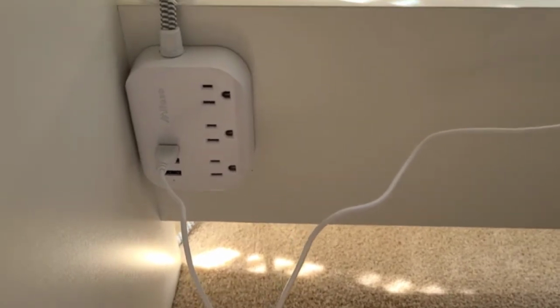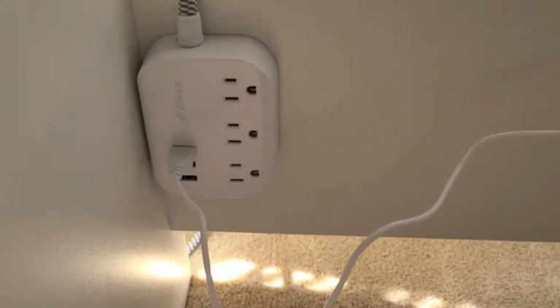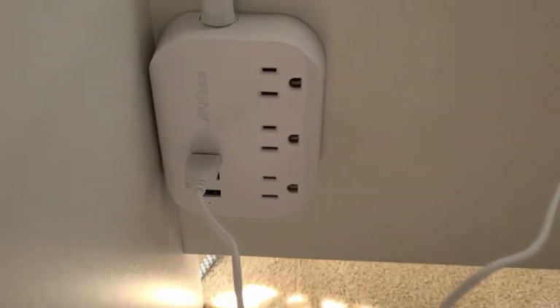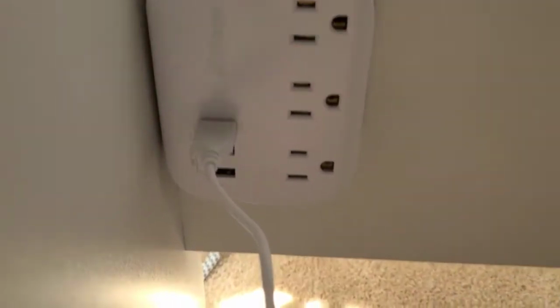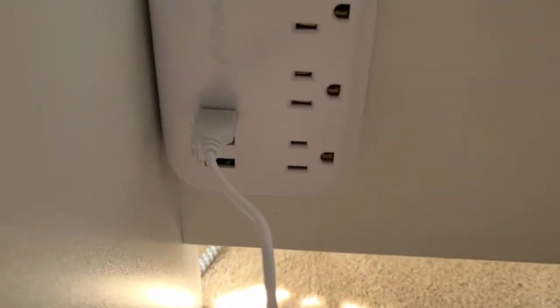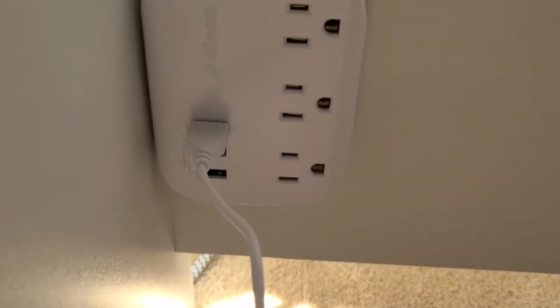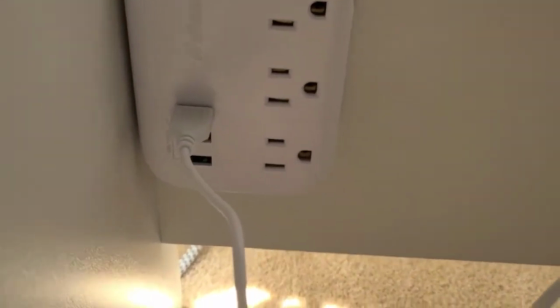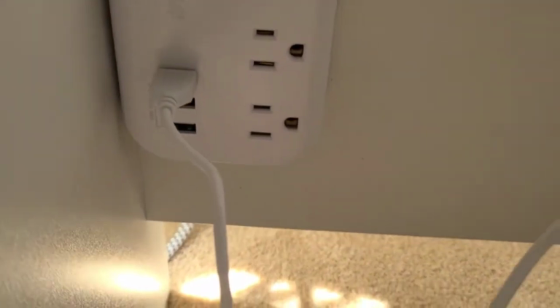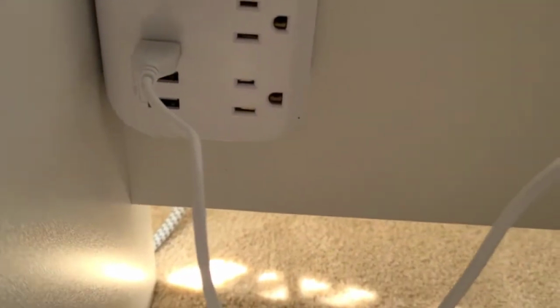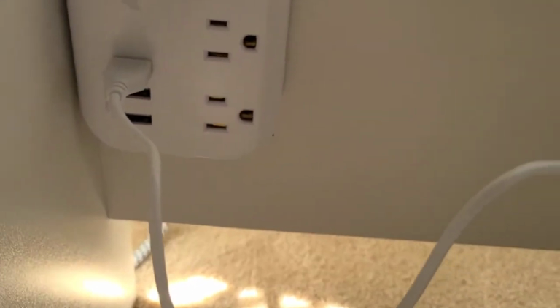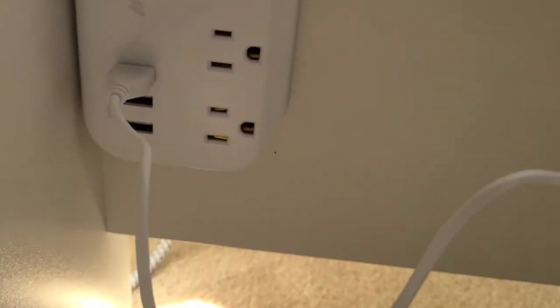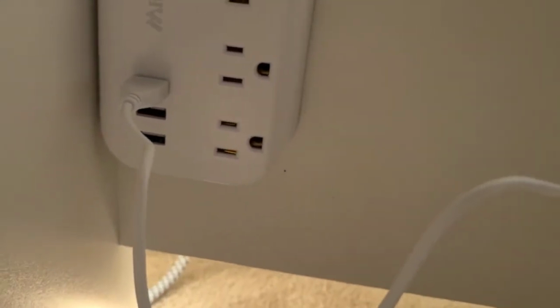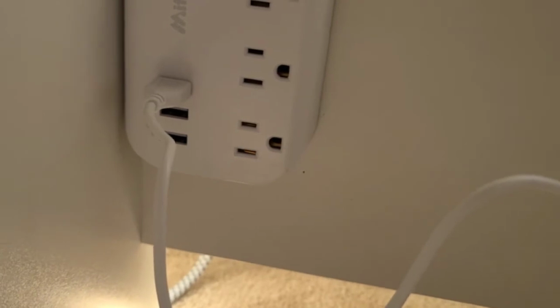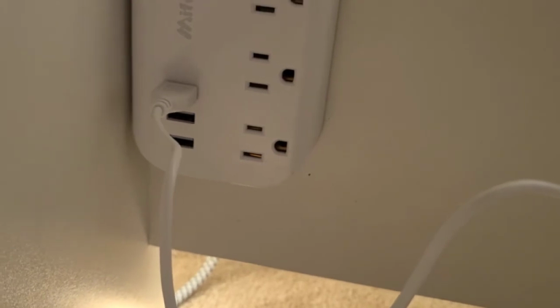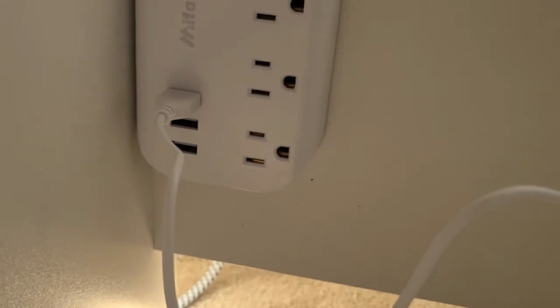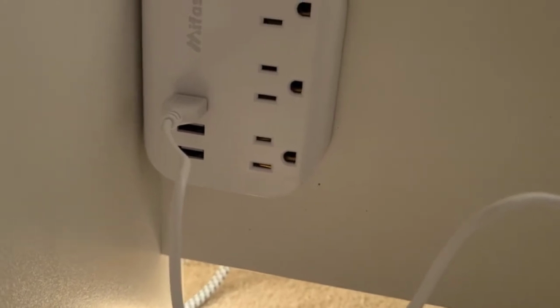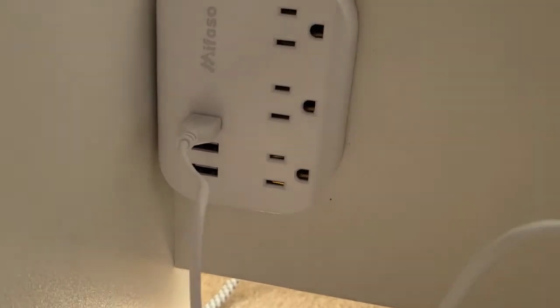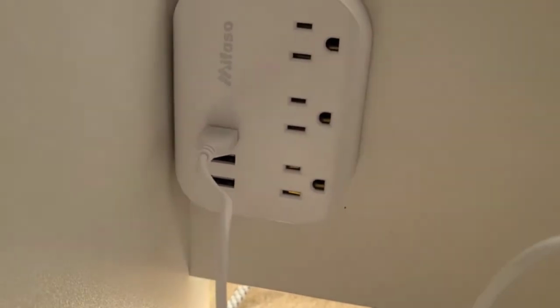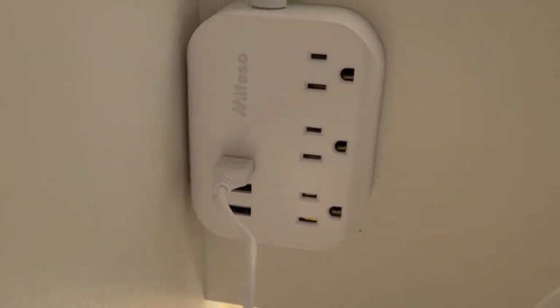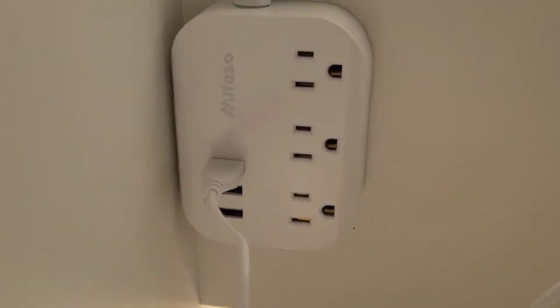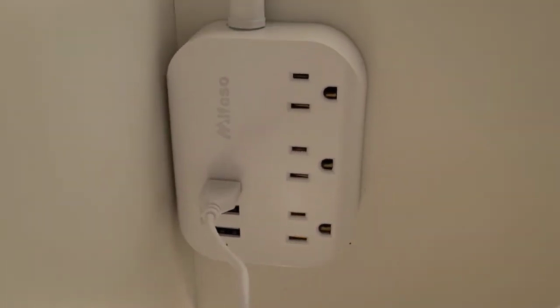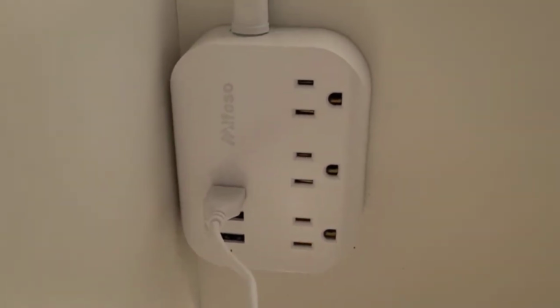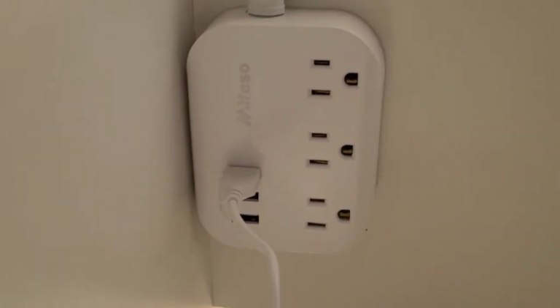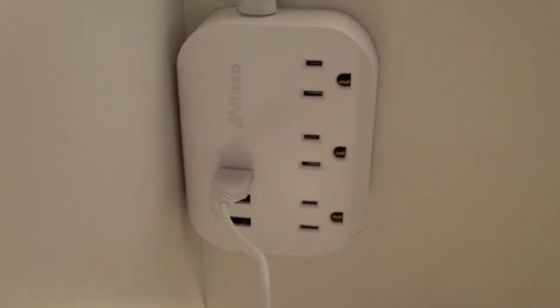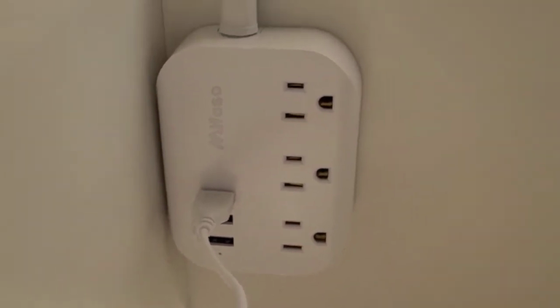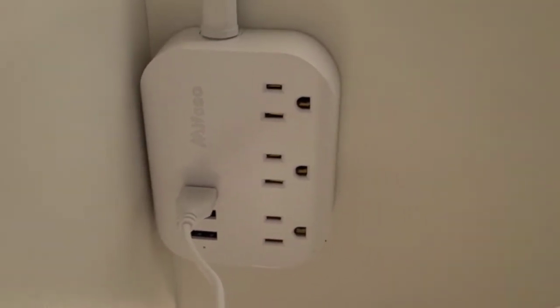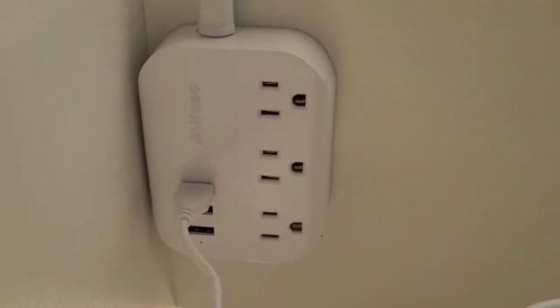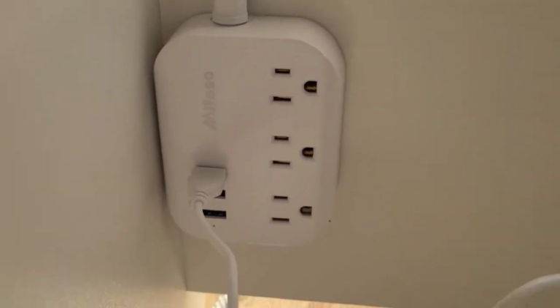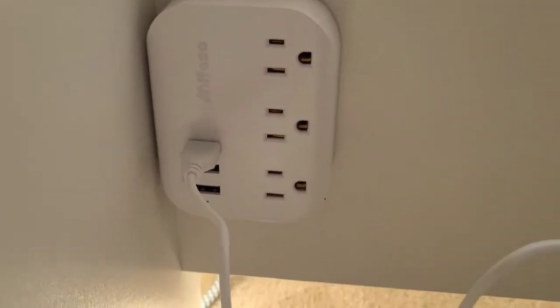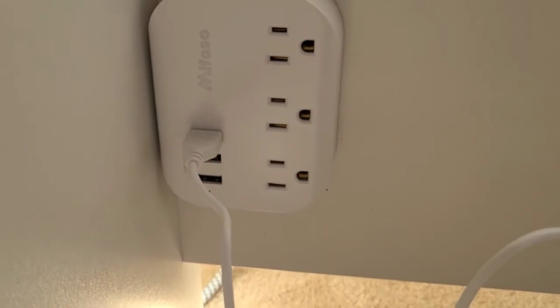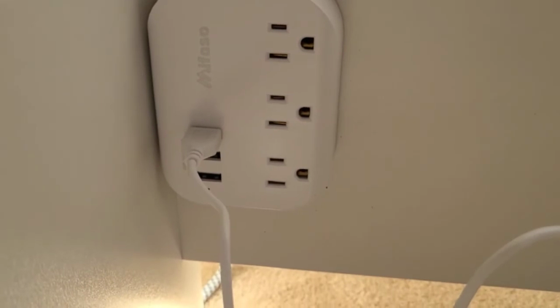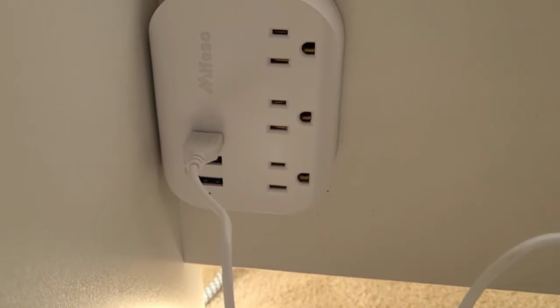So I got this because, as you can see, there are three USB ports on the left — count them: one, two, three. And then there are also three plugs on the side.